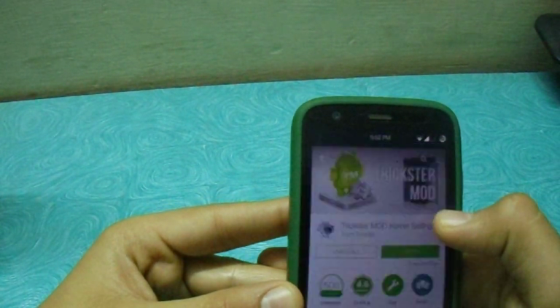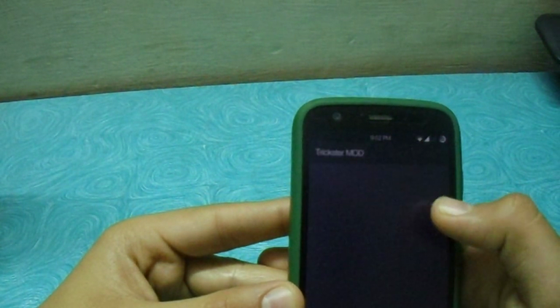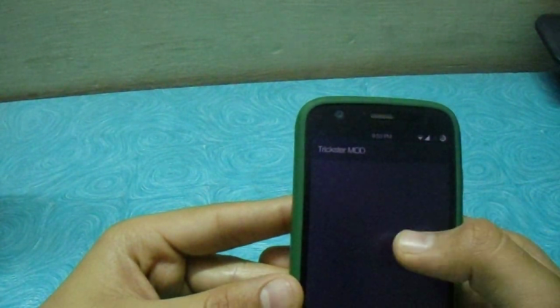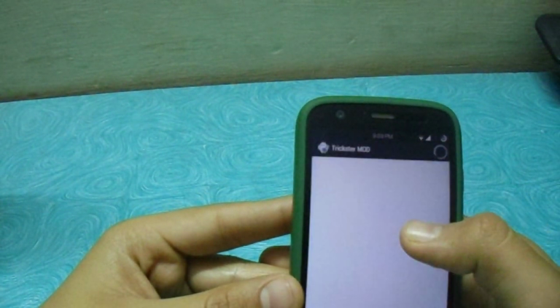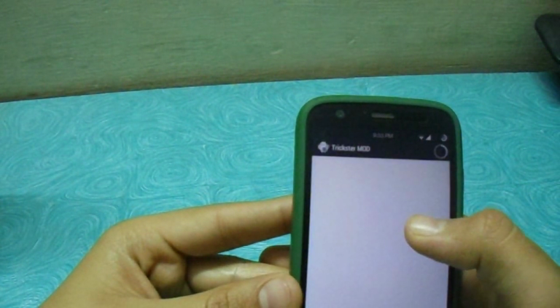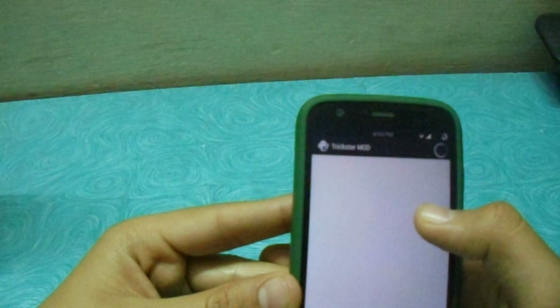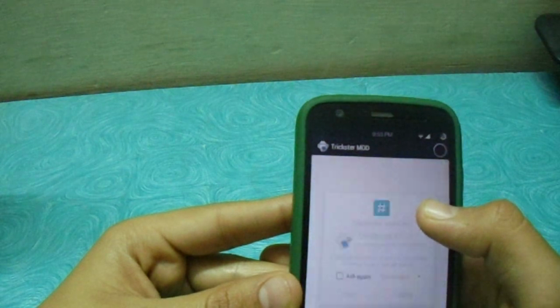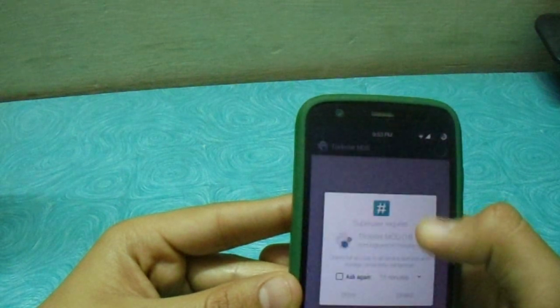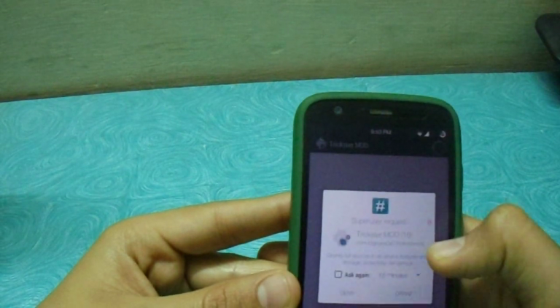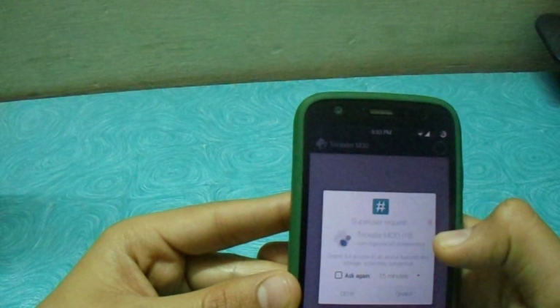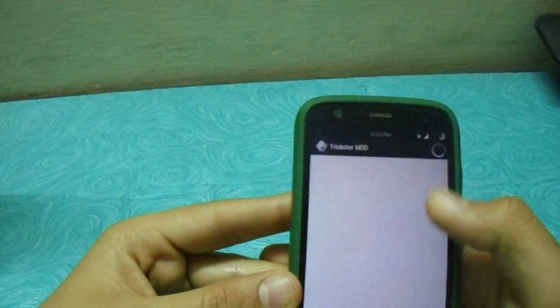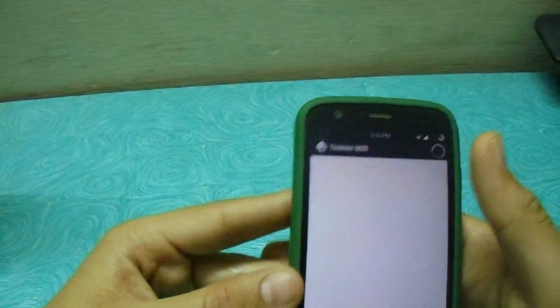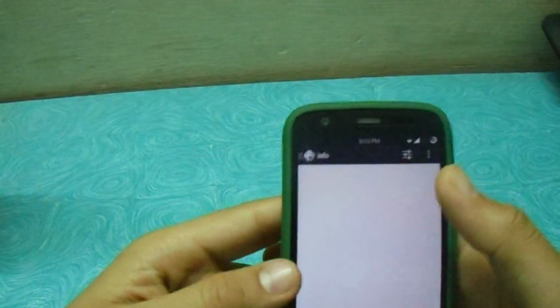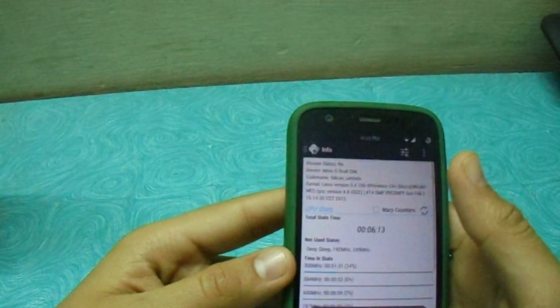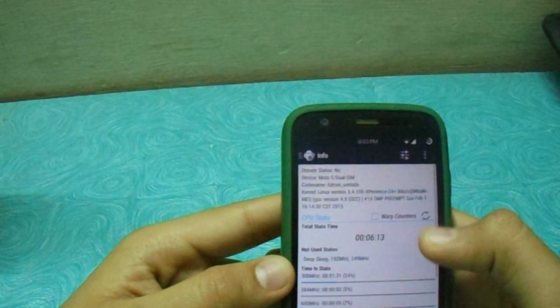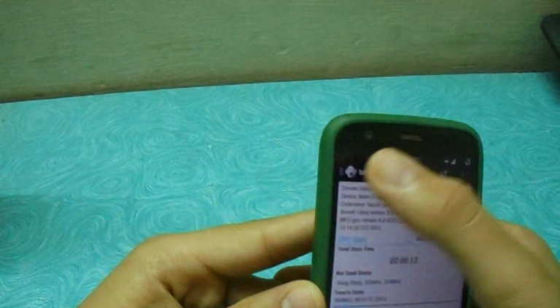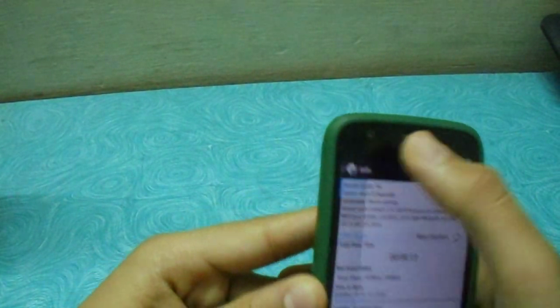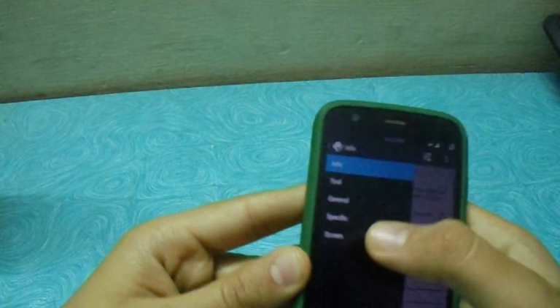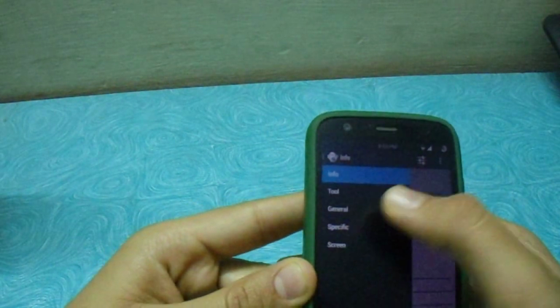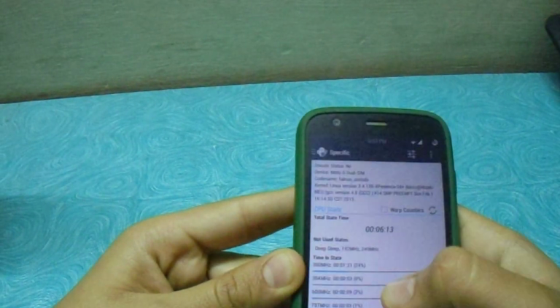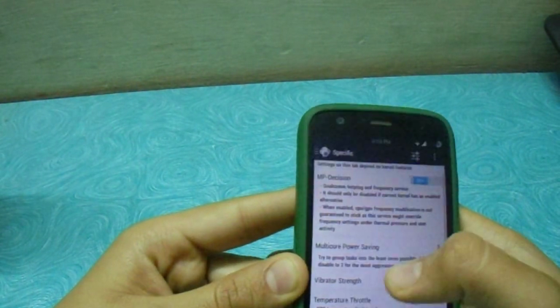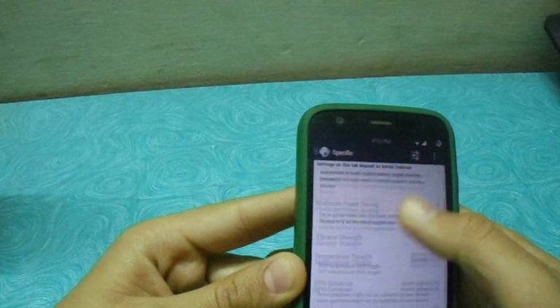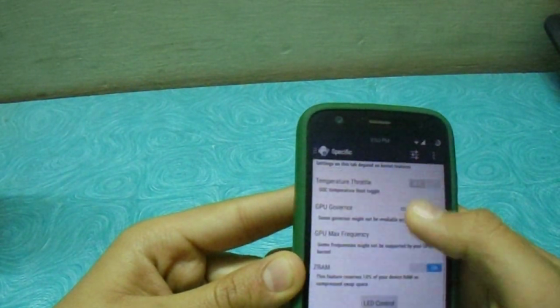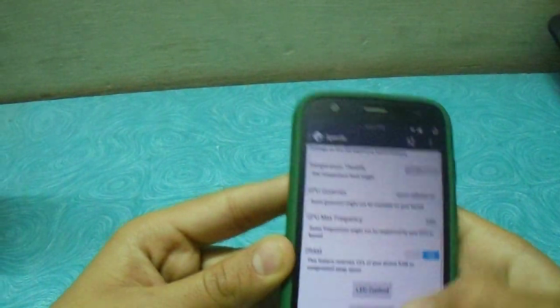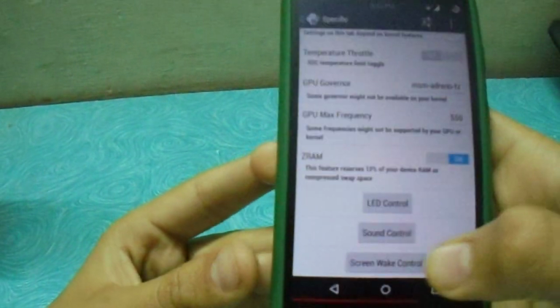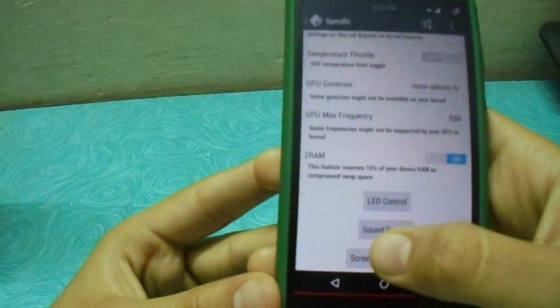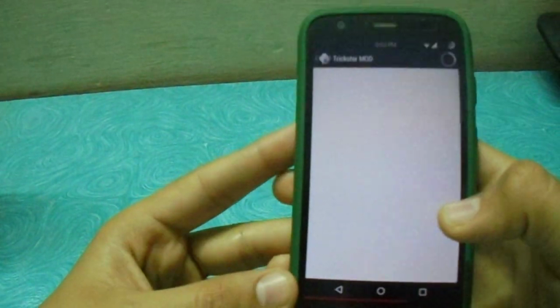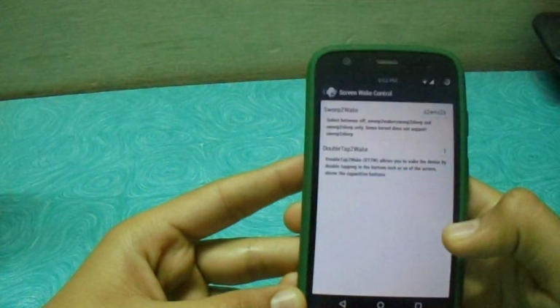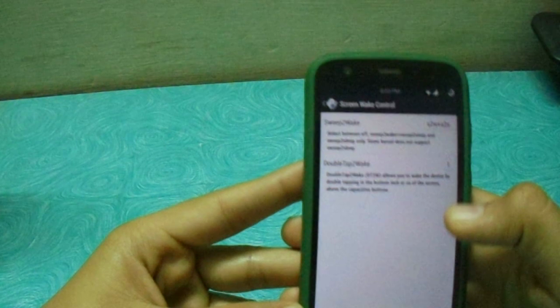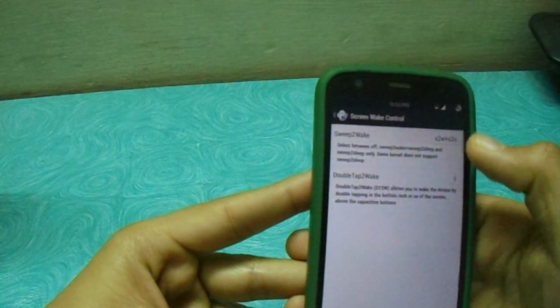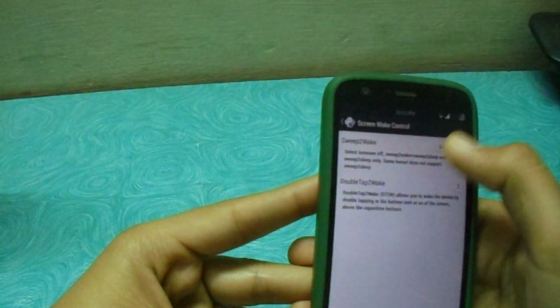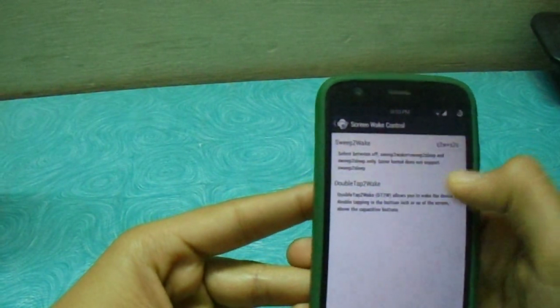Let's open it. It requires root, obviously. Then go to the specific section — go to screen wake control and then double tap to wake.